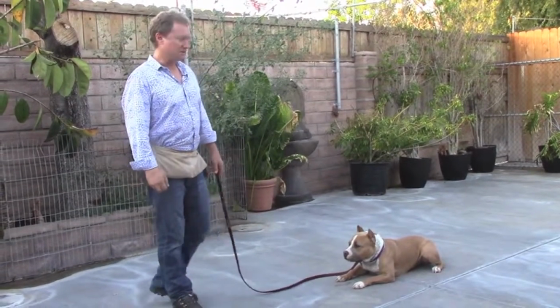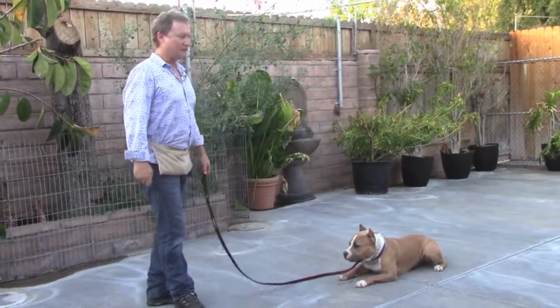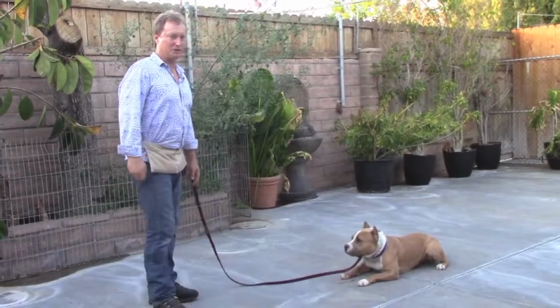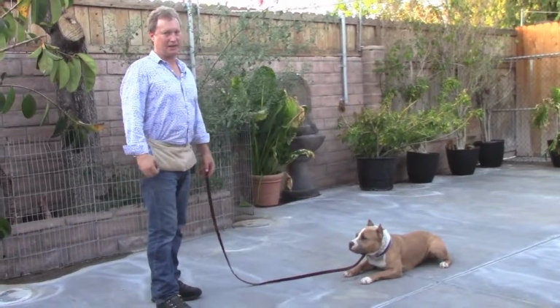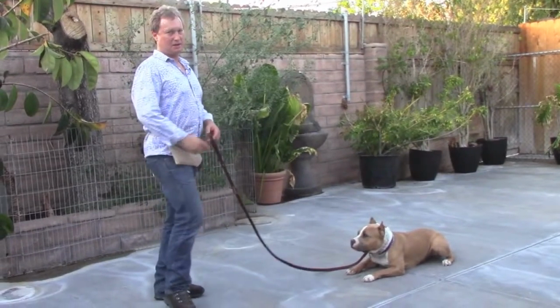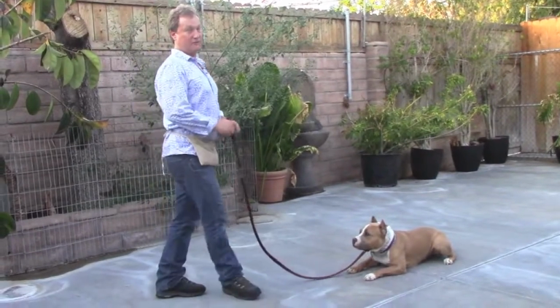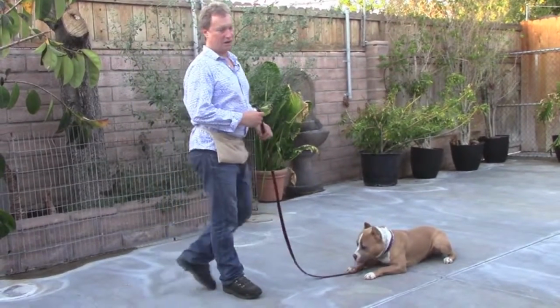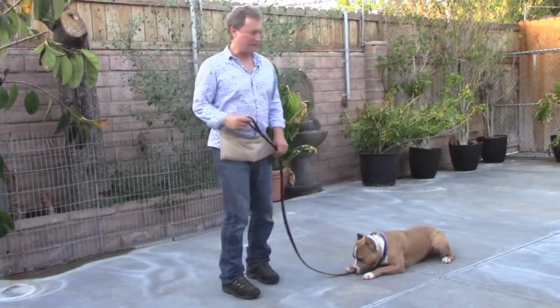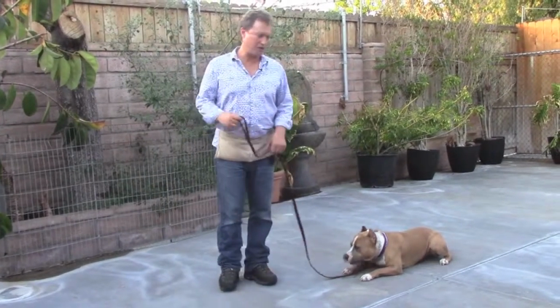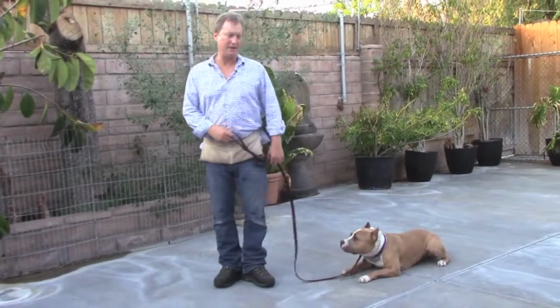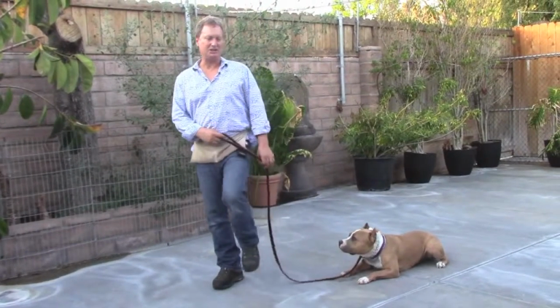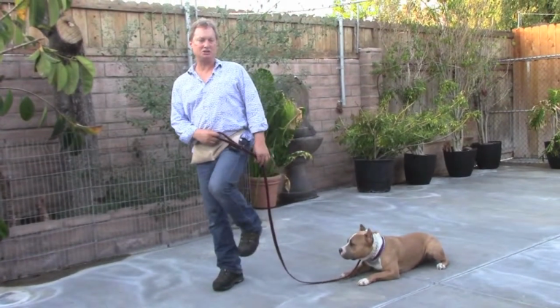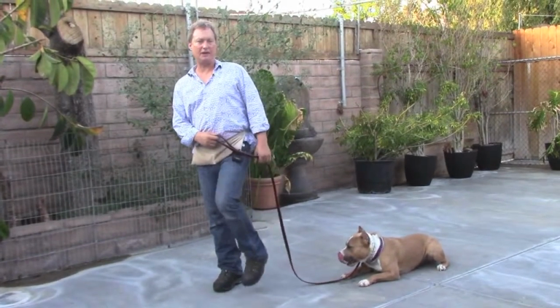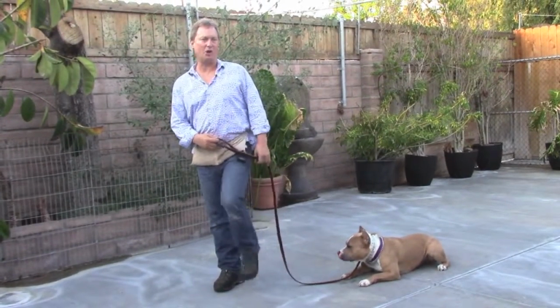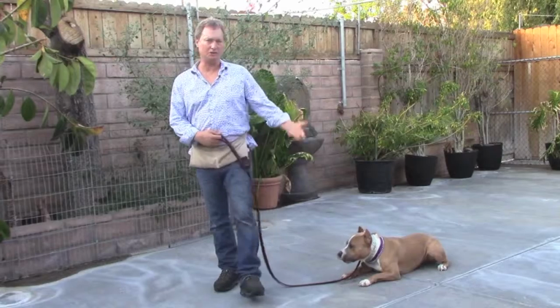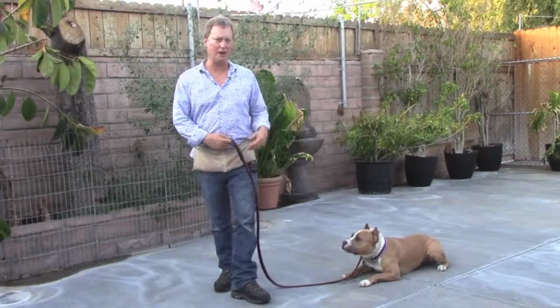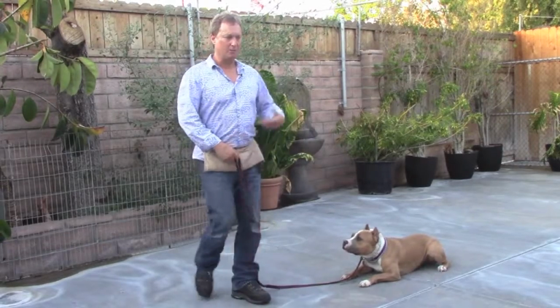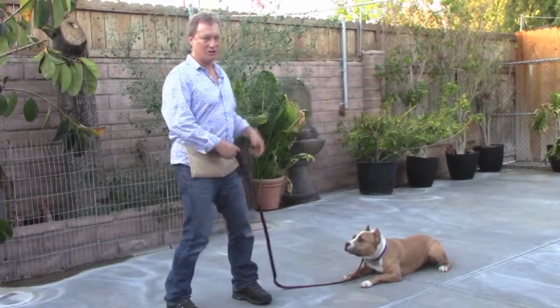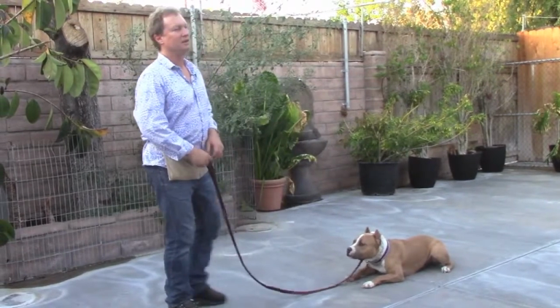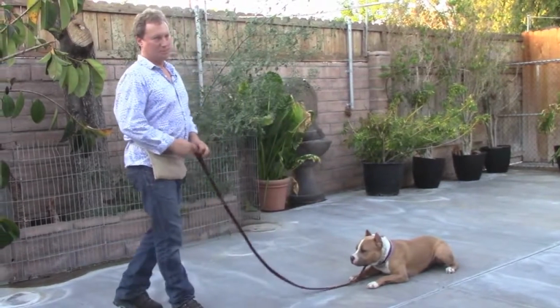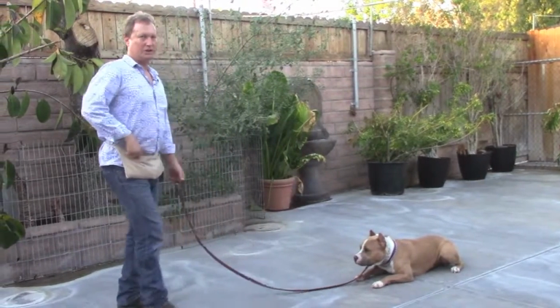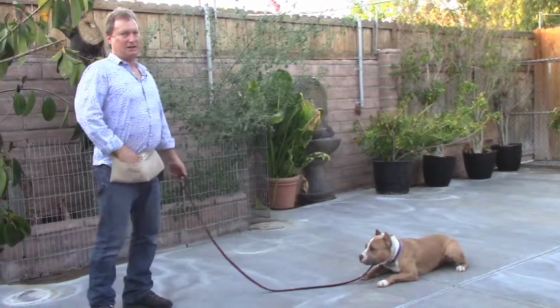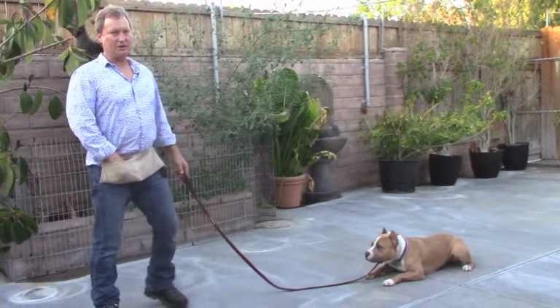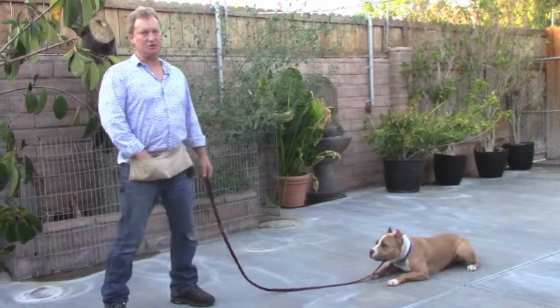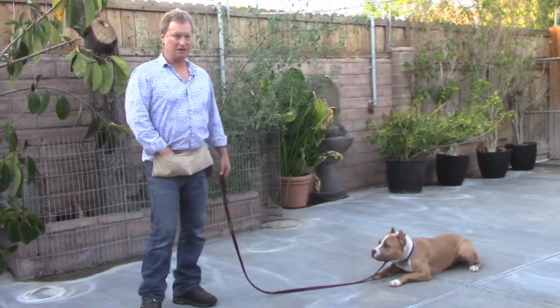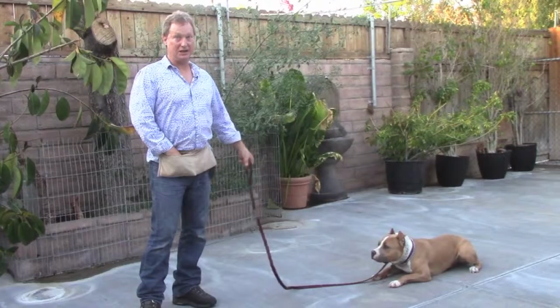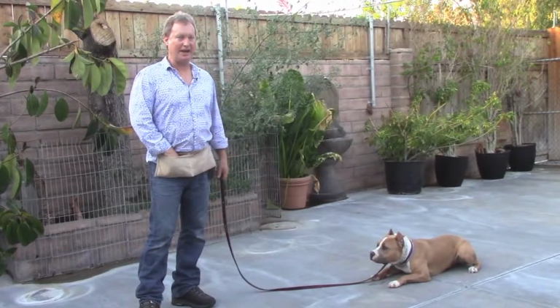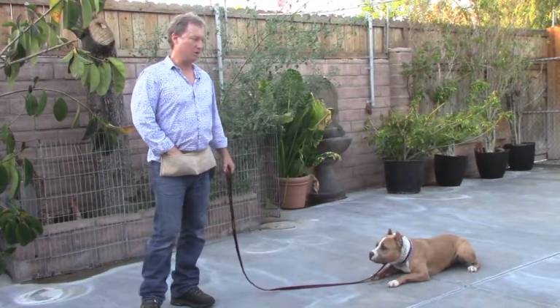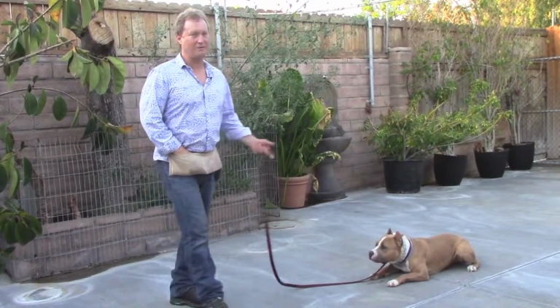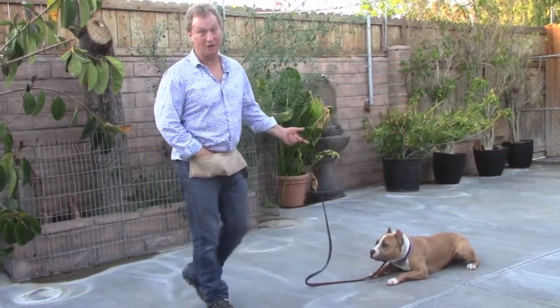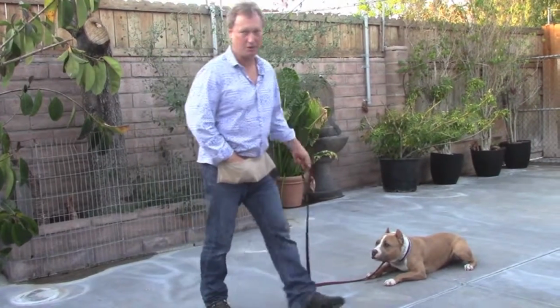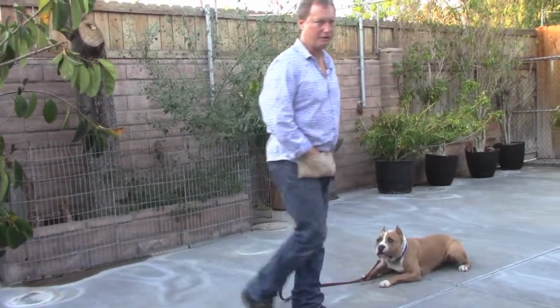You never have to do anything severe, and most of the time he just sees your left foot go up and he'll just drop. The more you do that, the more you'll get the down as soon as he hears that word and you won't even have to do anything with your left foot.